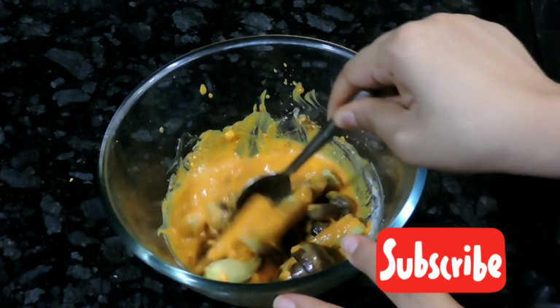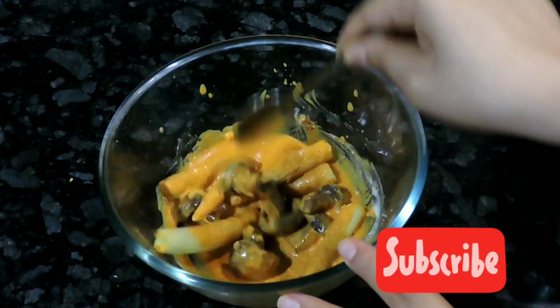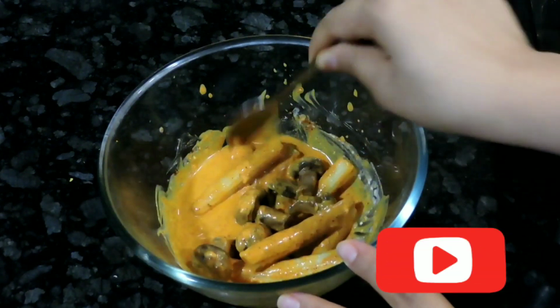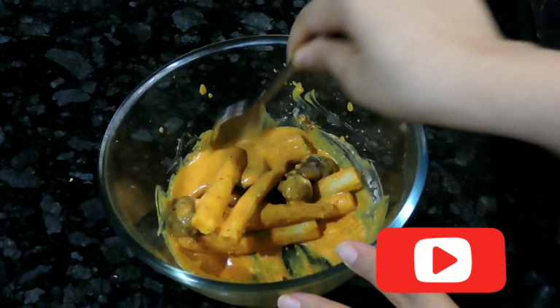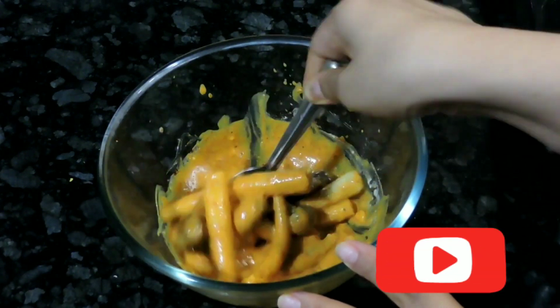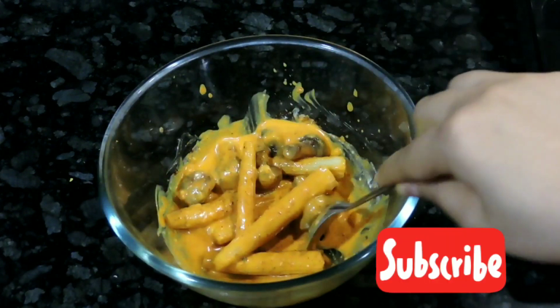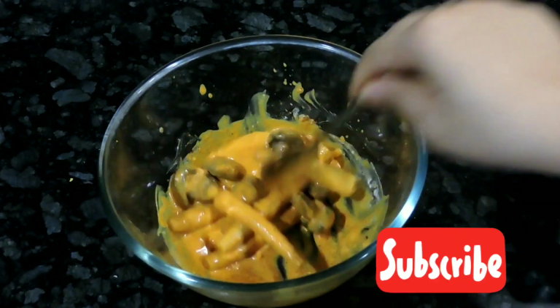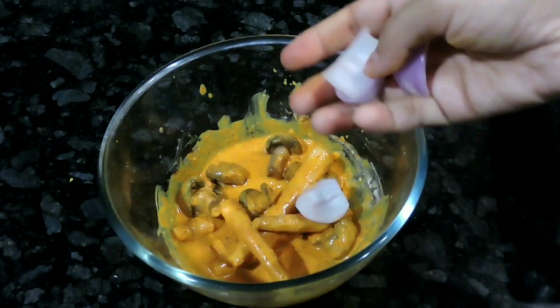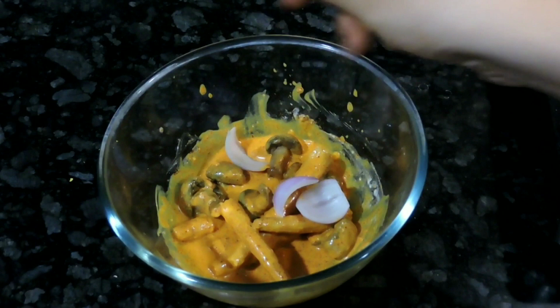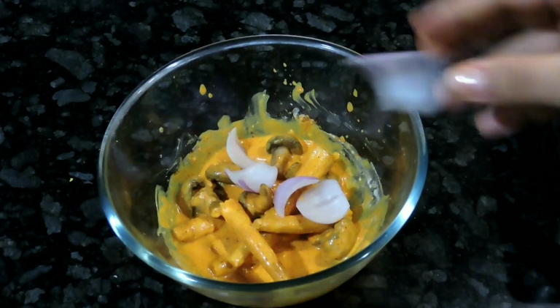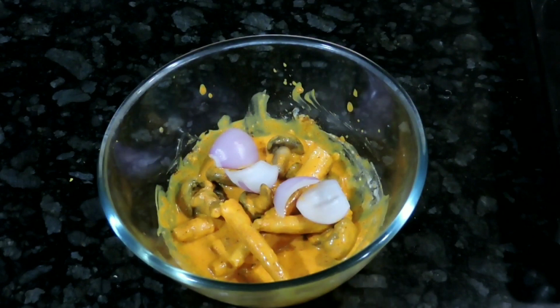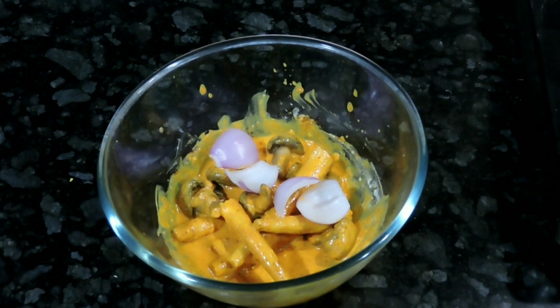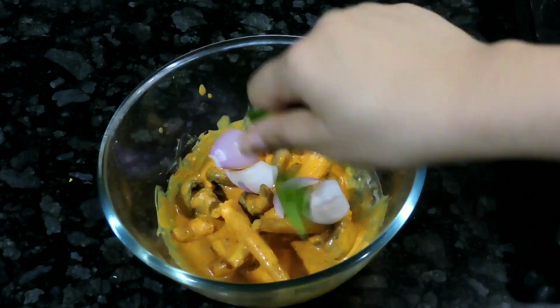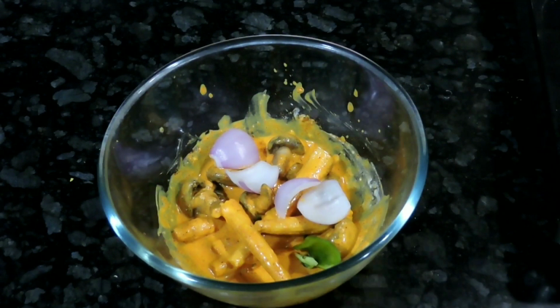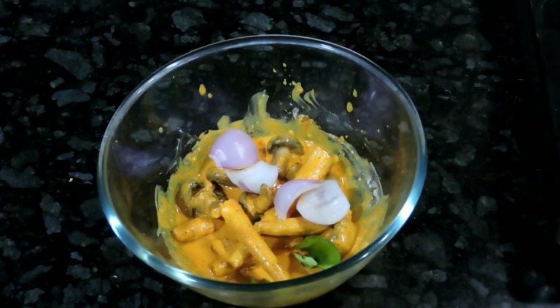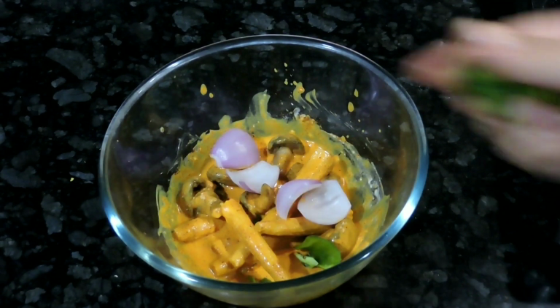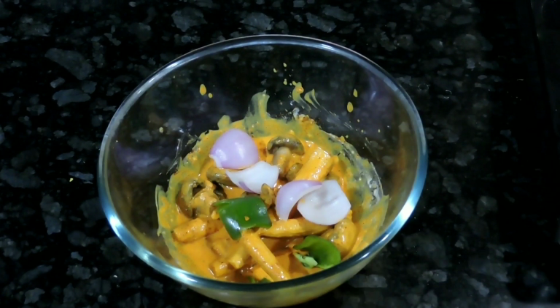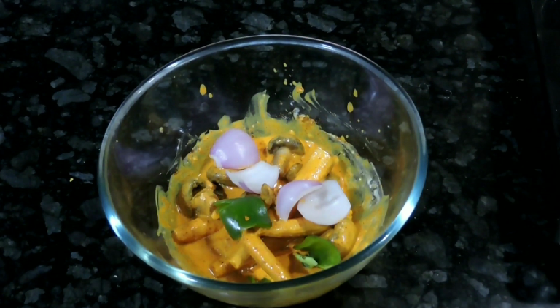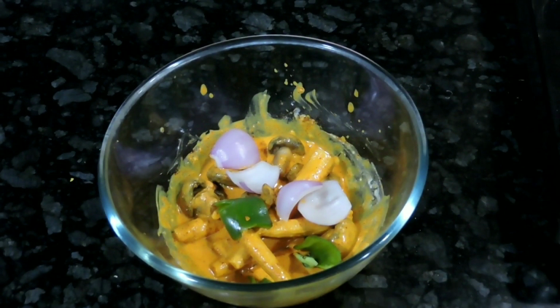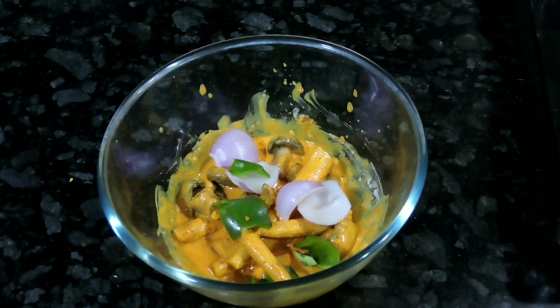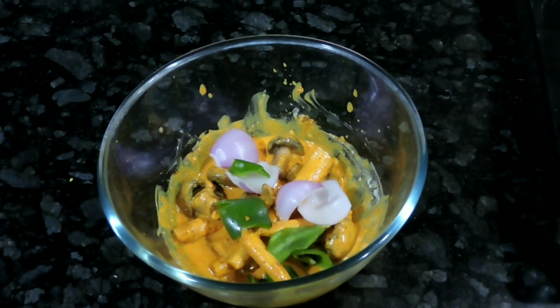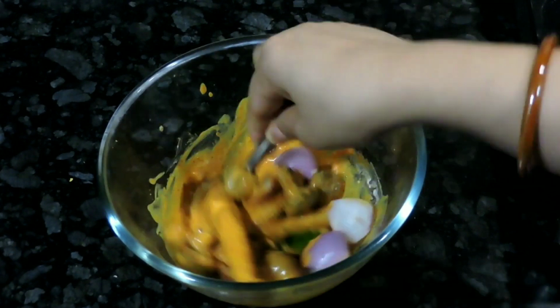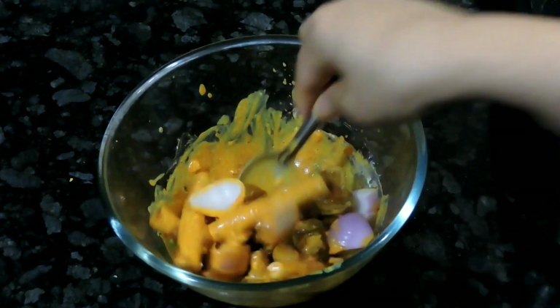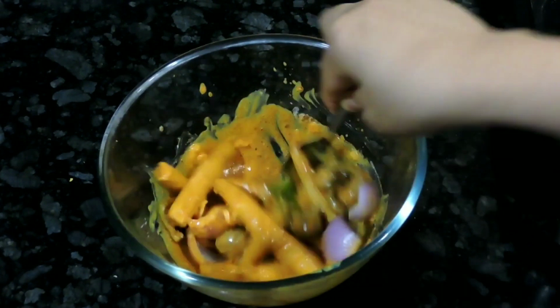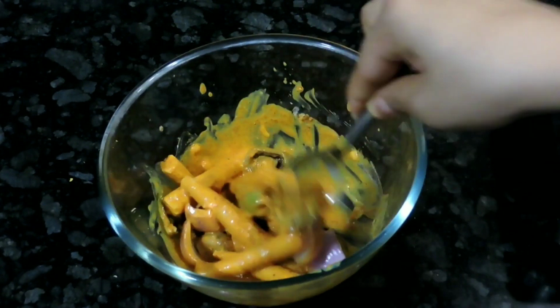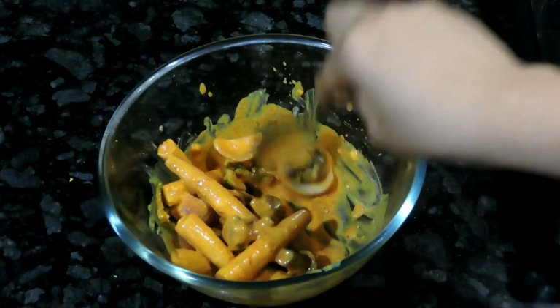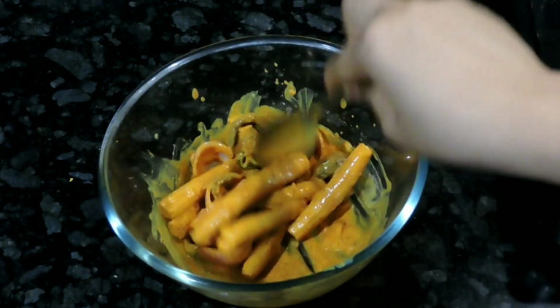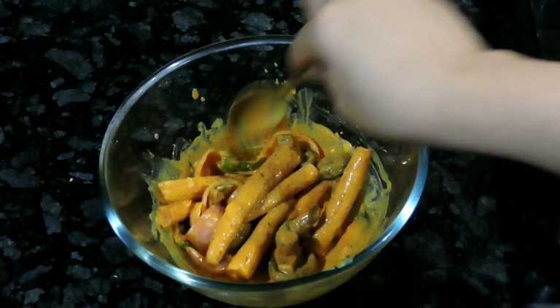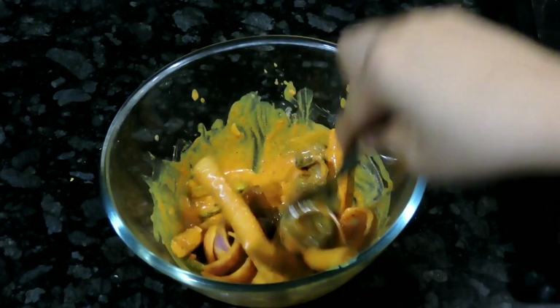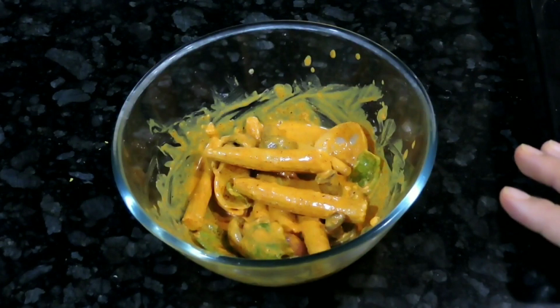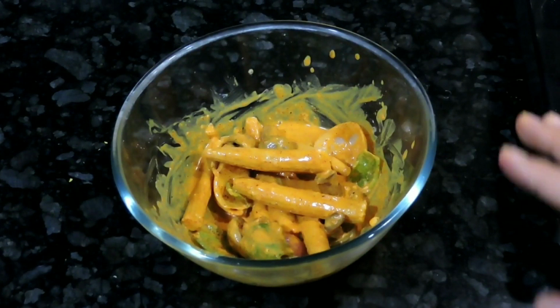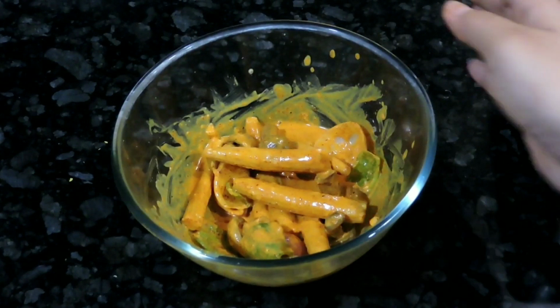Next, I have cut the onions in large cubes and also cut the capsicum — mix them properly. Now we will keep this mixture for 30 minutes to marinate.